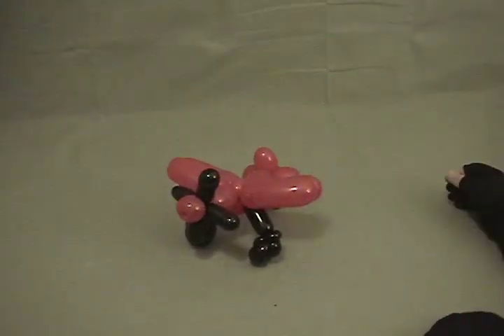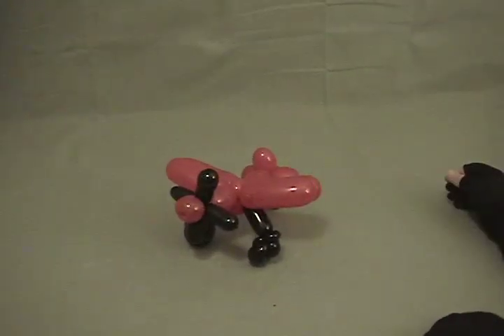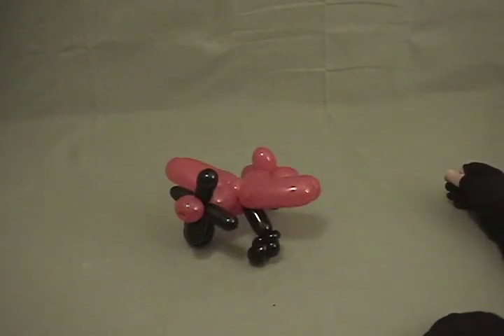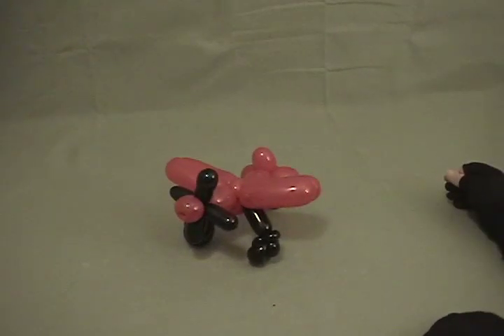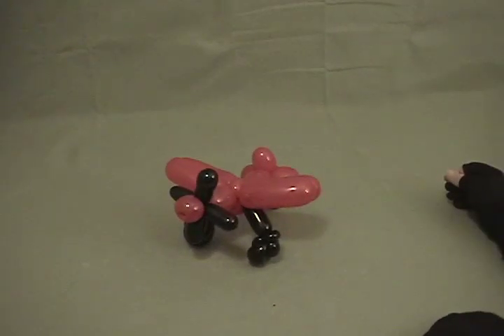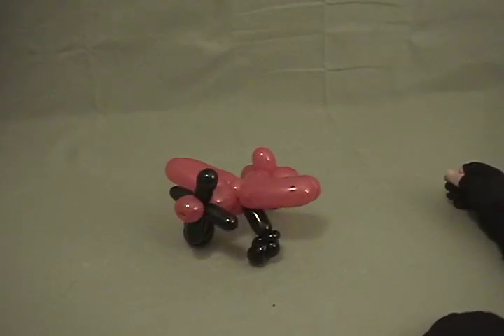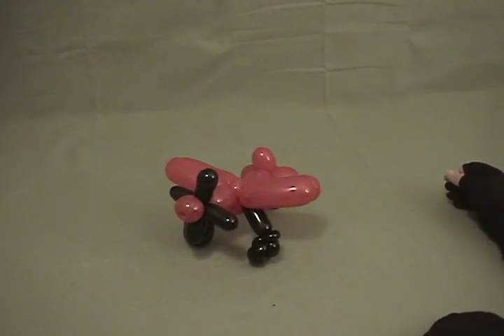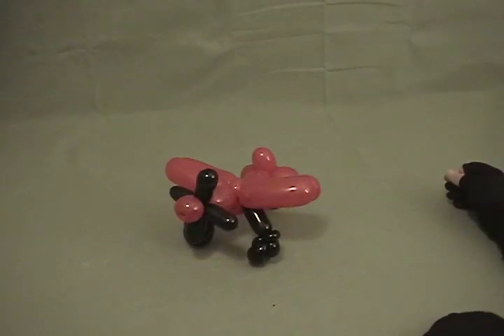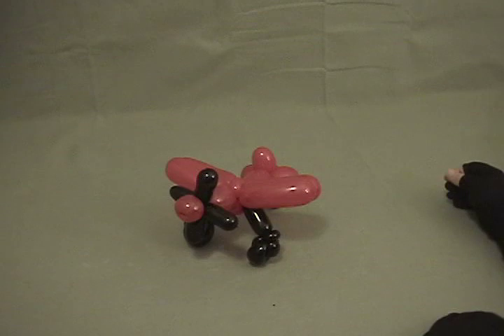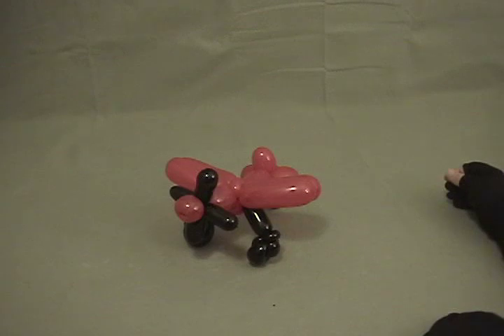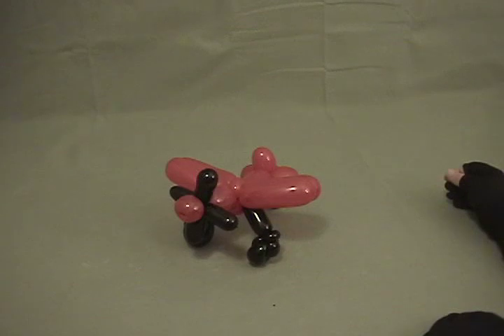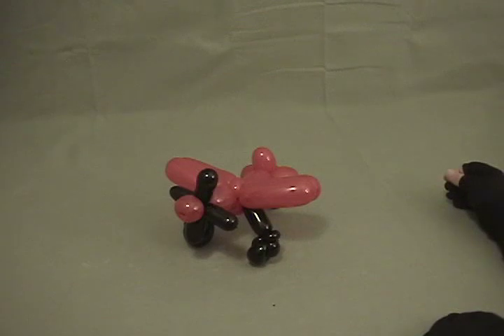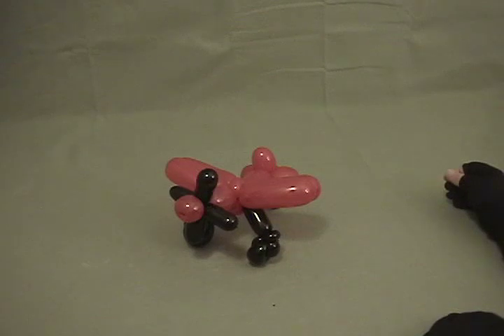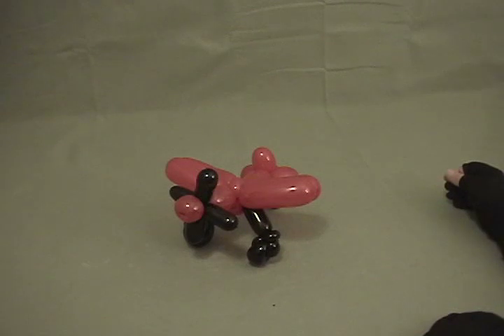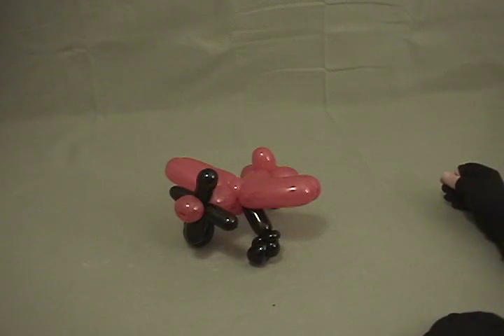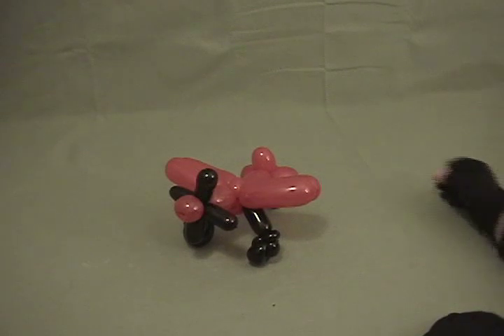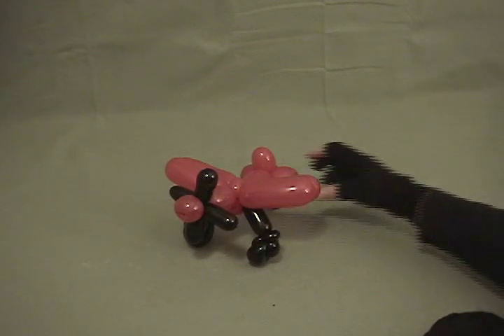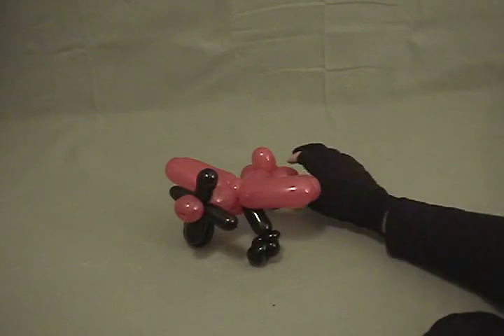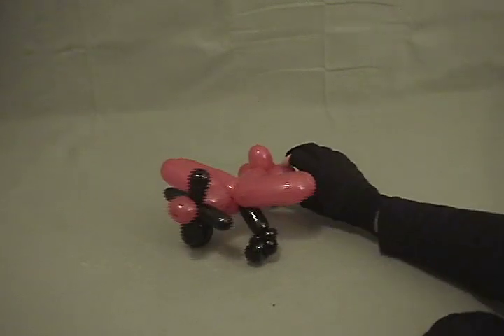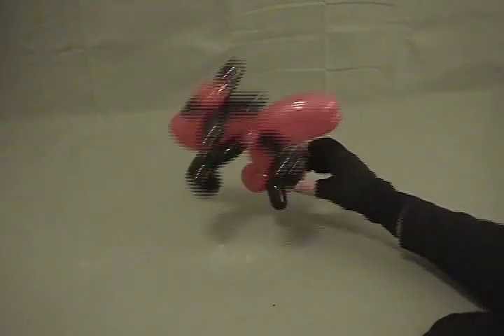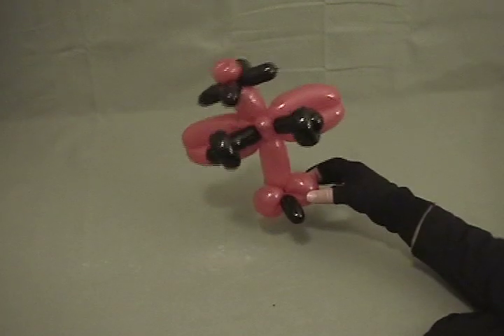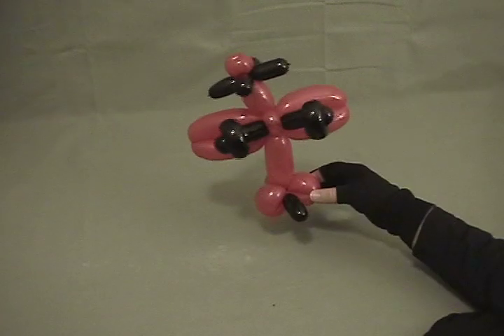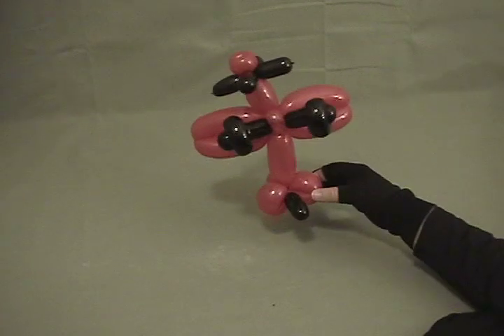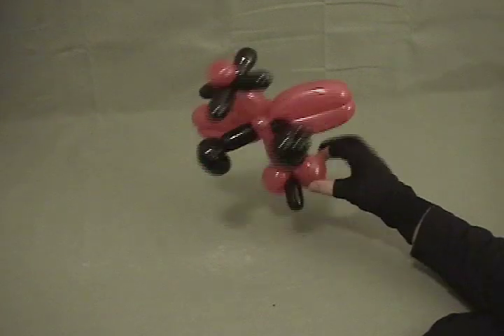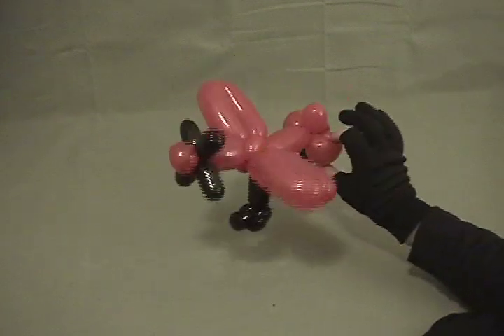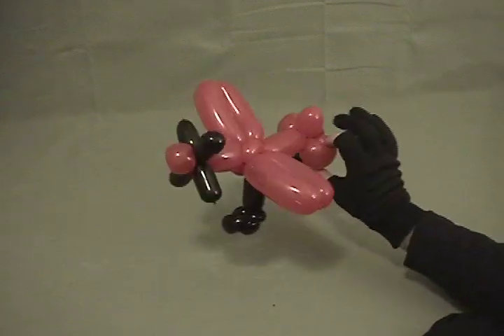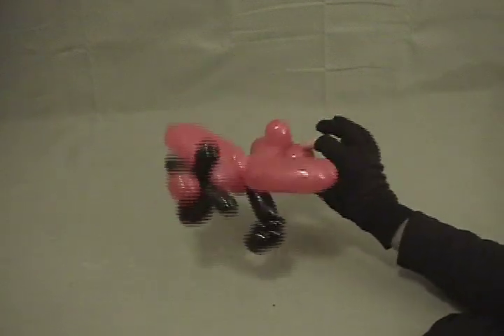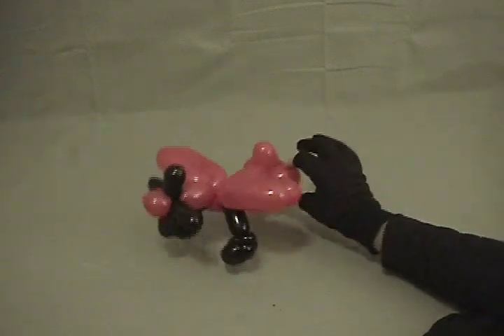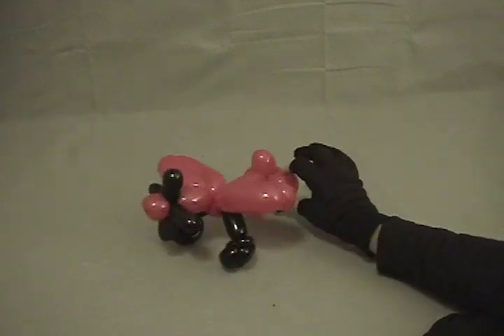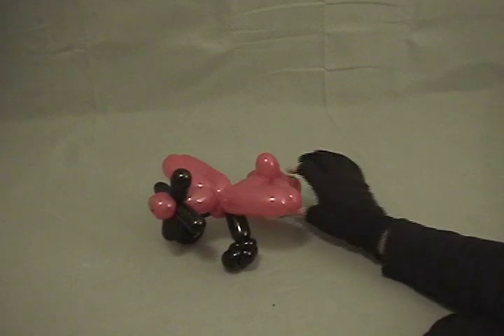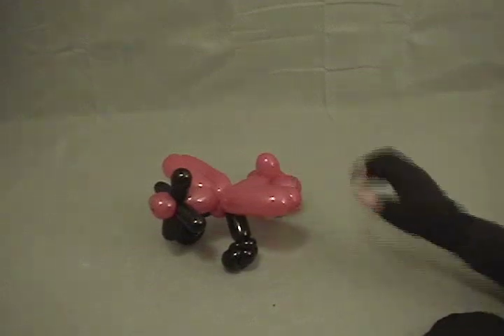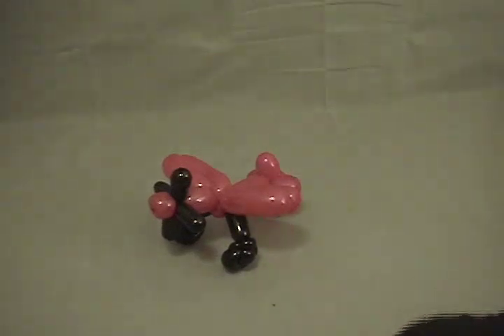Really cute airplane, and once you've made a couple of these it doesn't take very long at all to make. There you go.